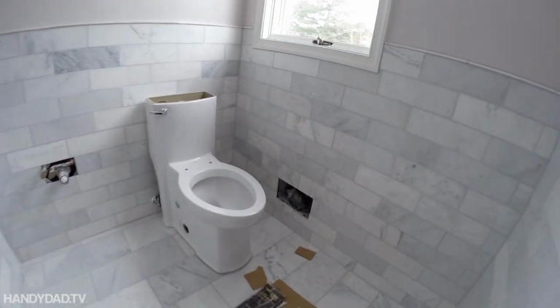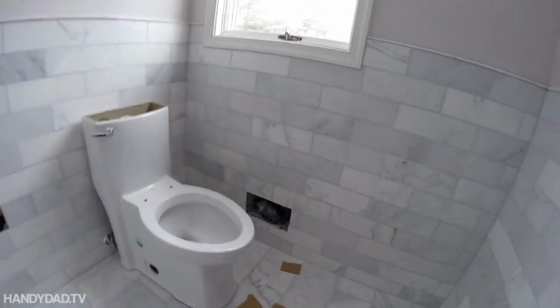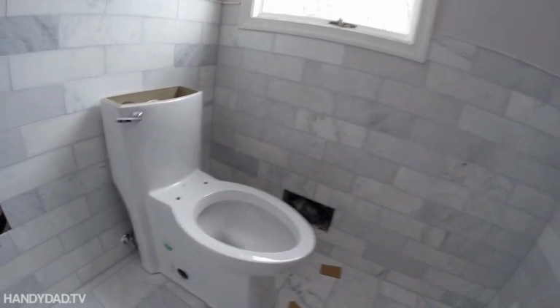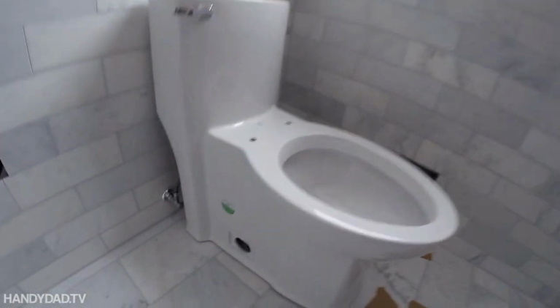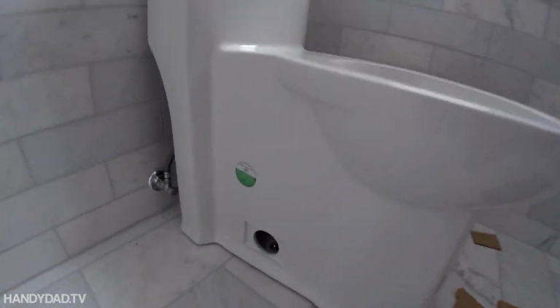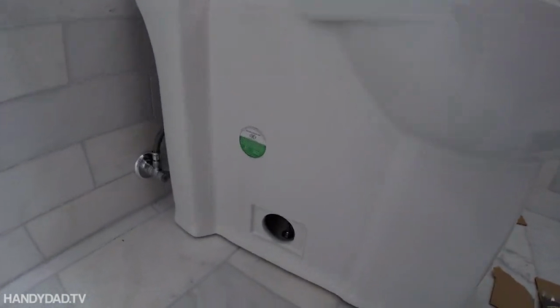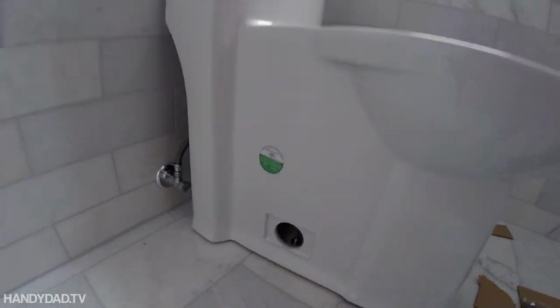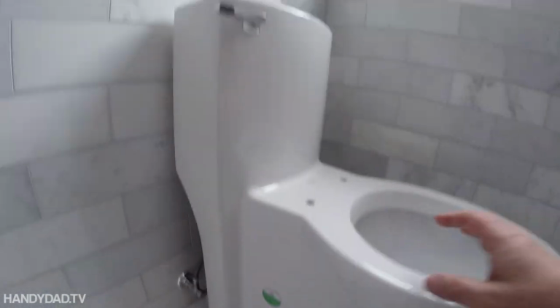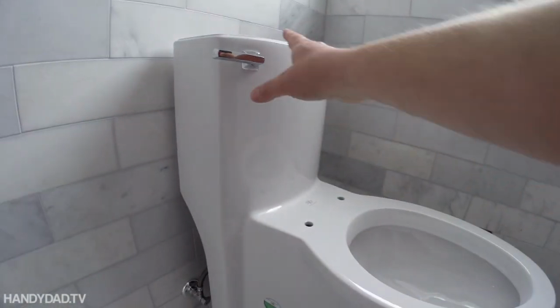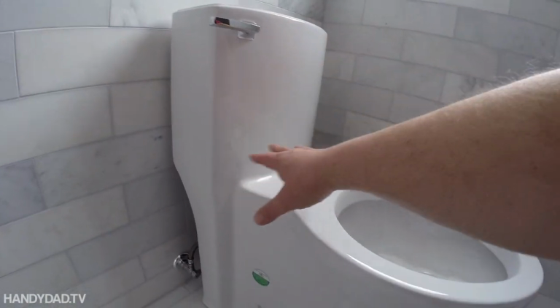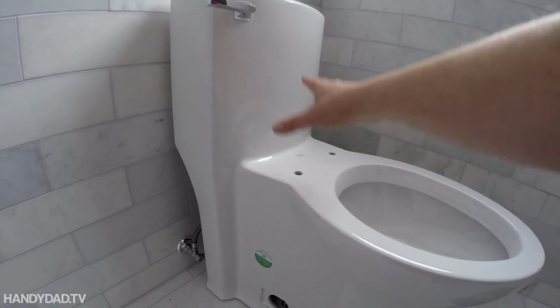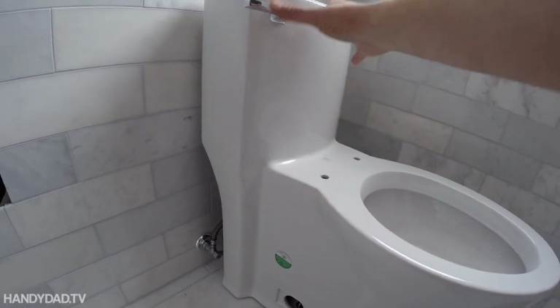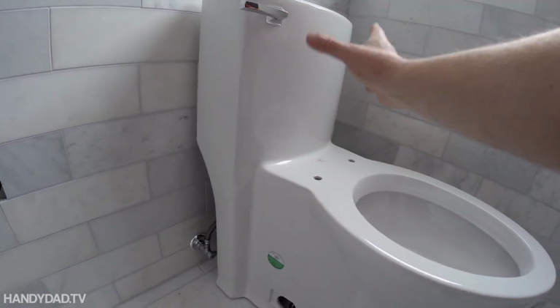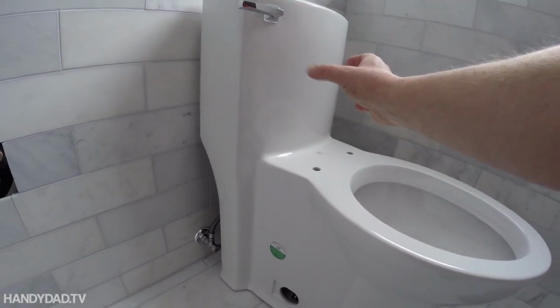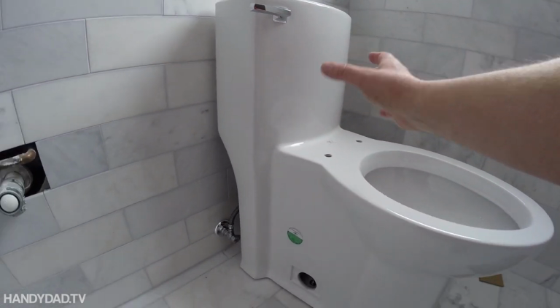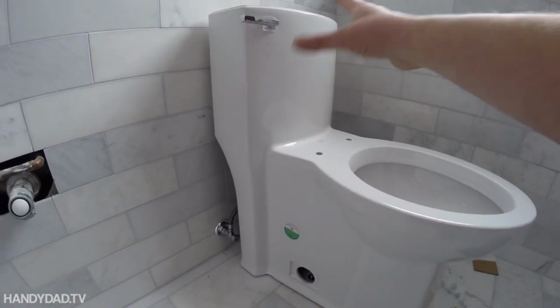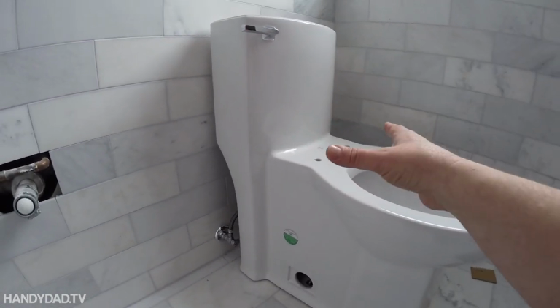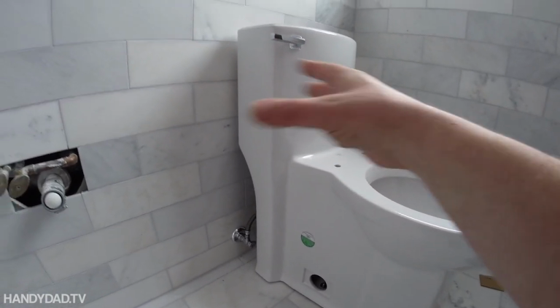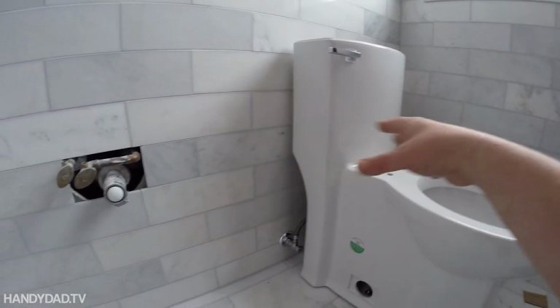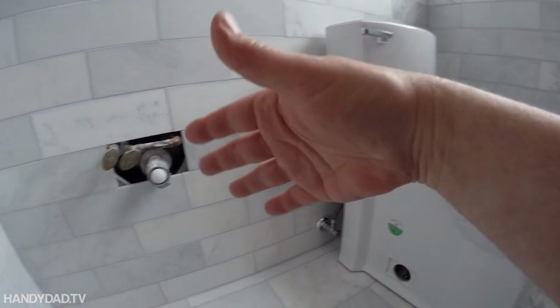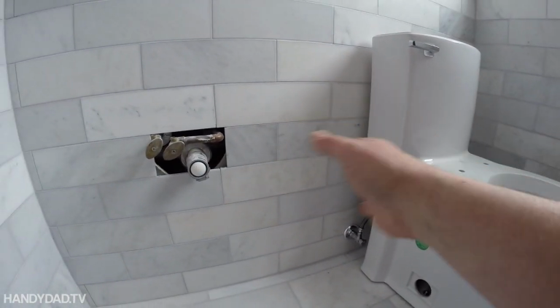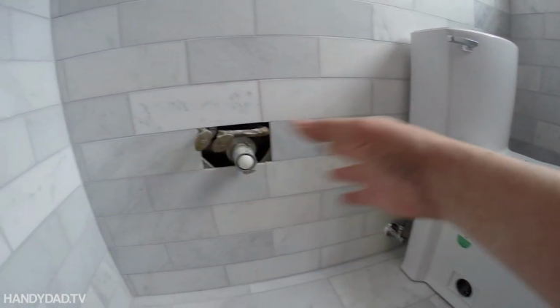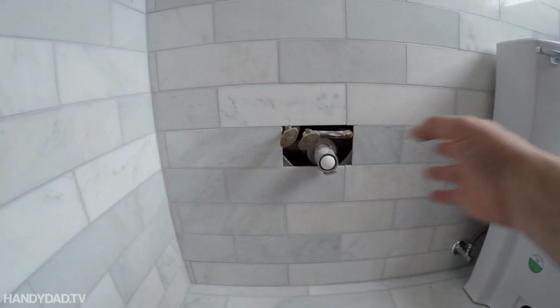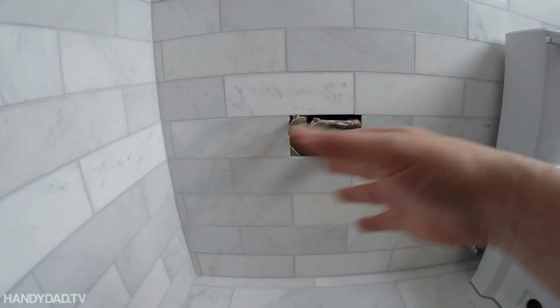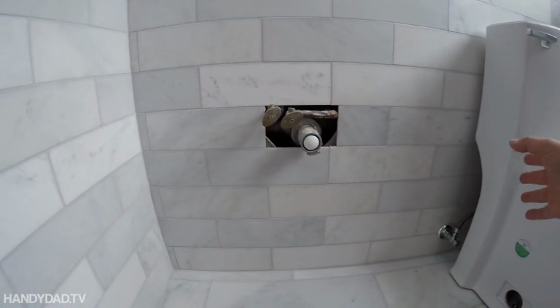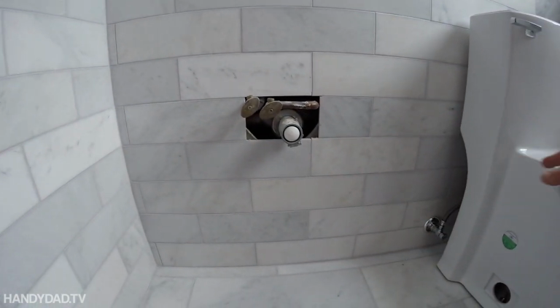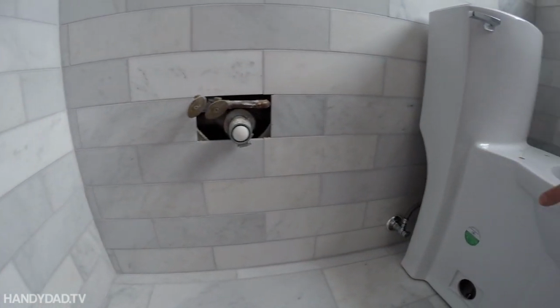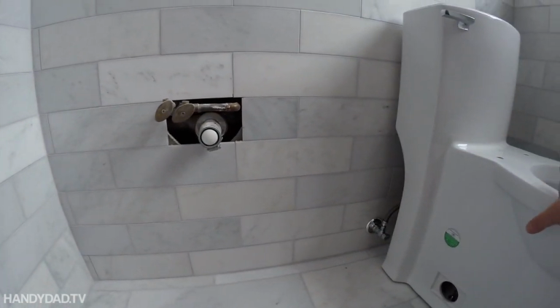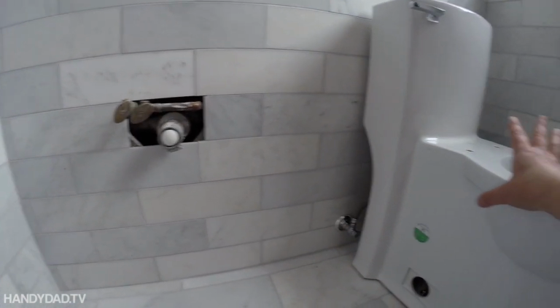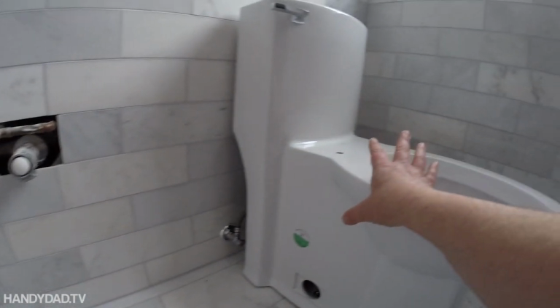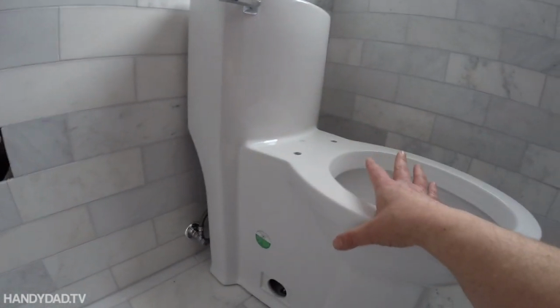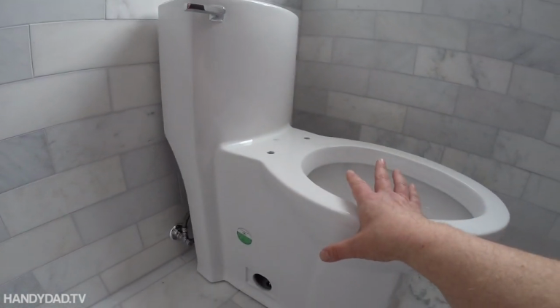Nice toilet, right? We got a single one-piece toilet, really small, so that it didn't look too big, because we're making a bigger vanity here. Really nice and compact.